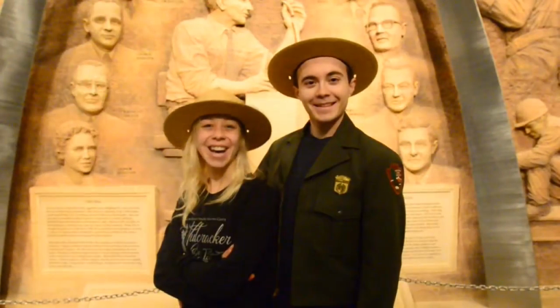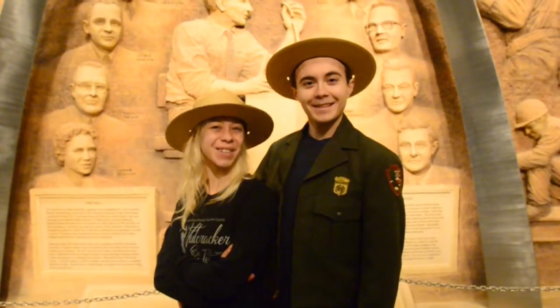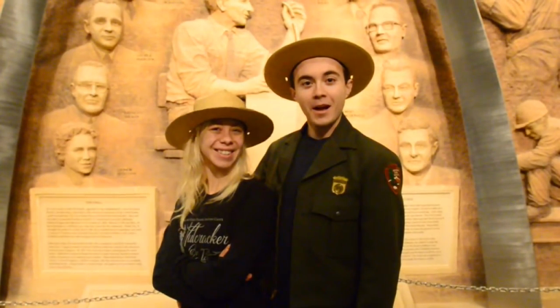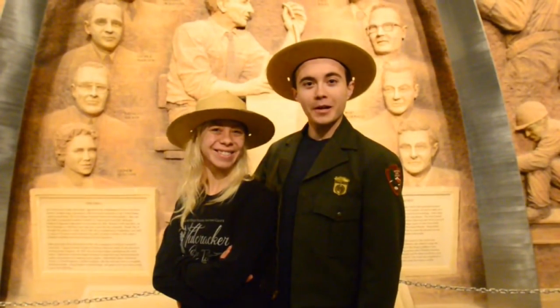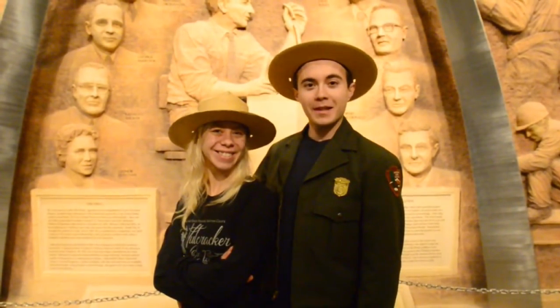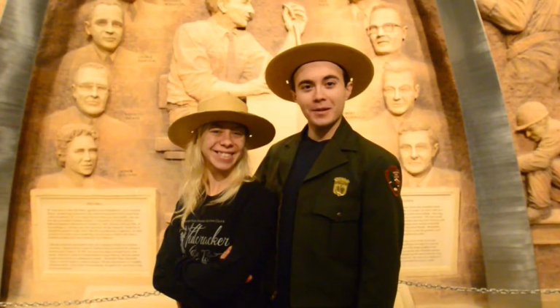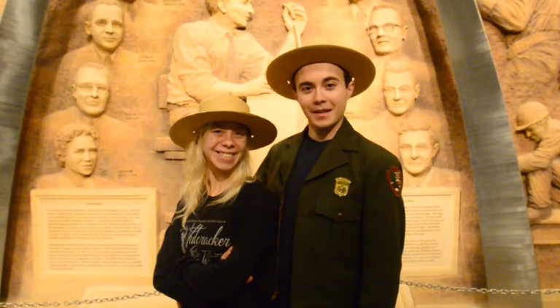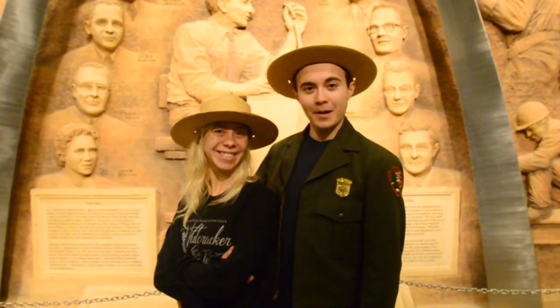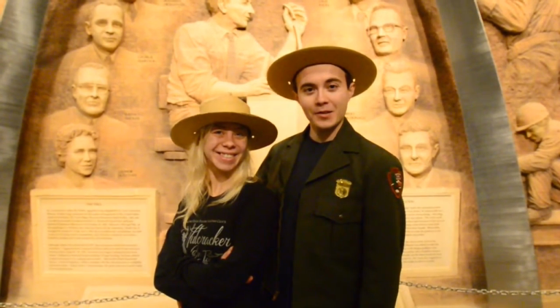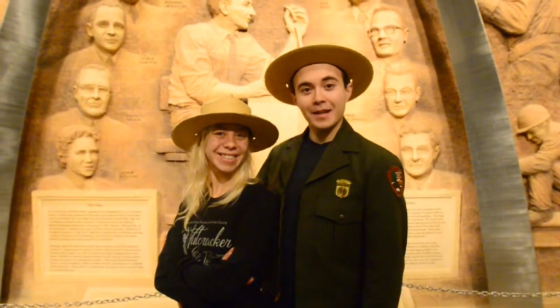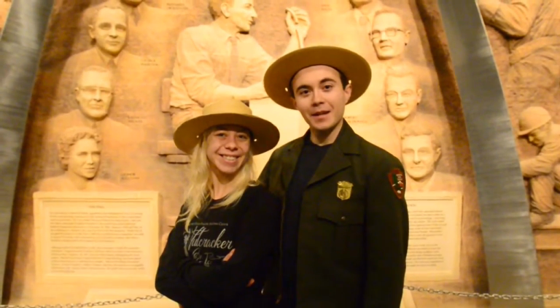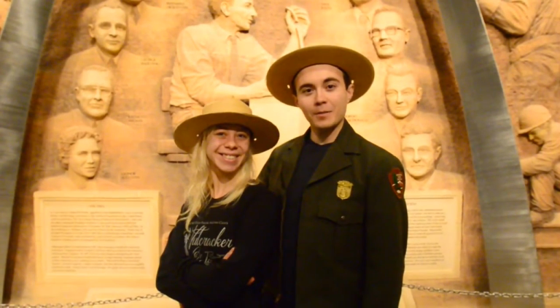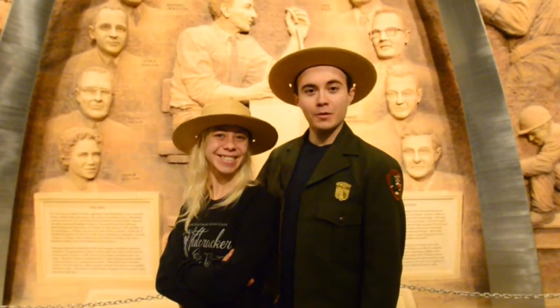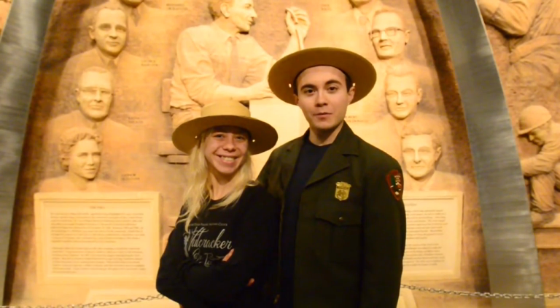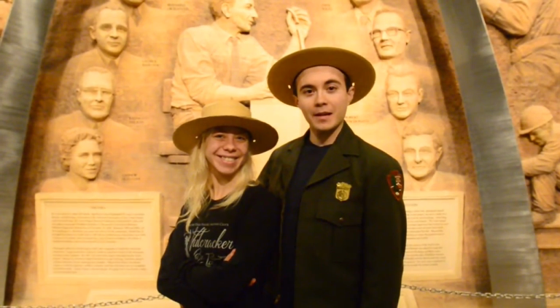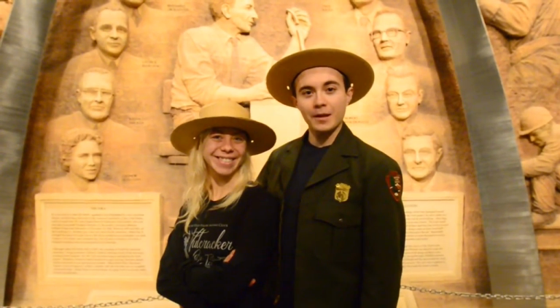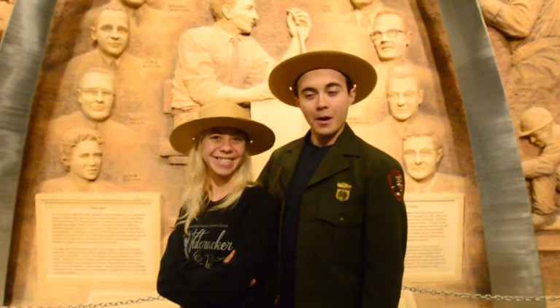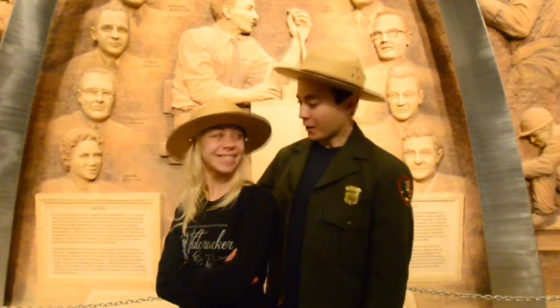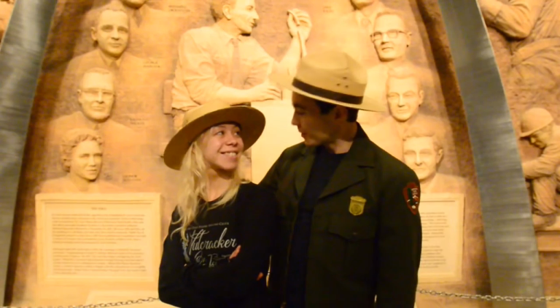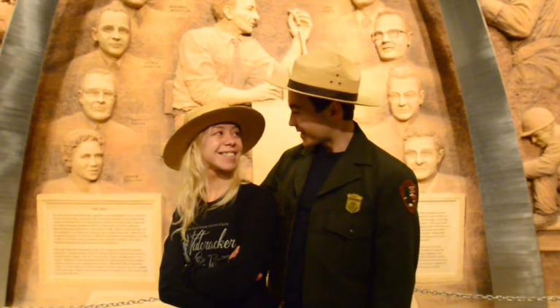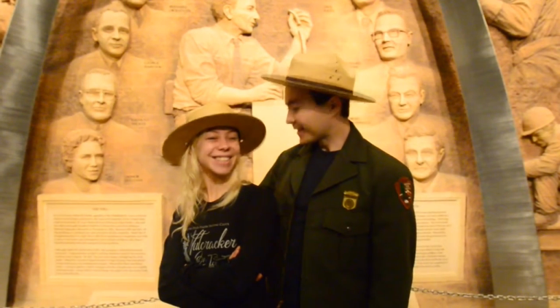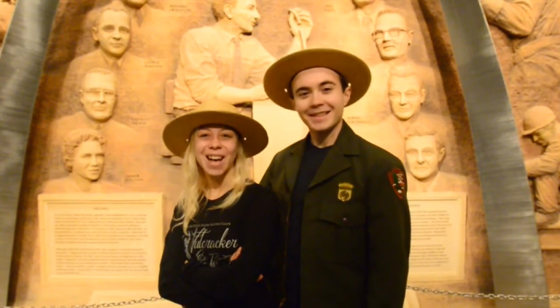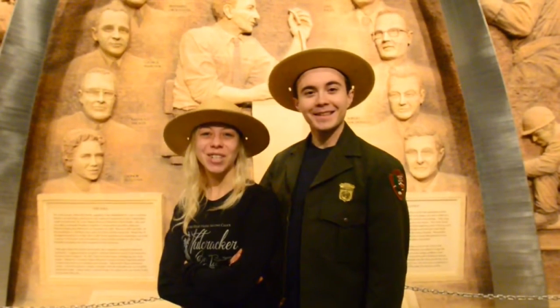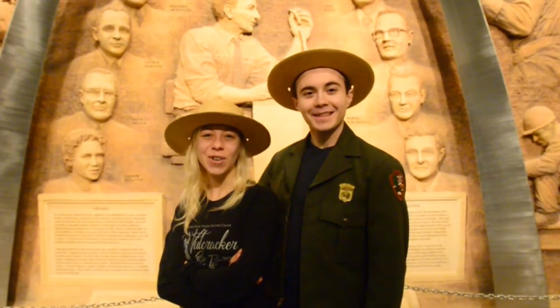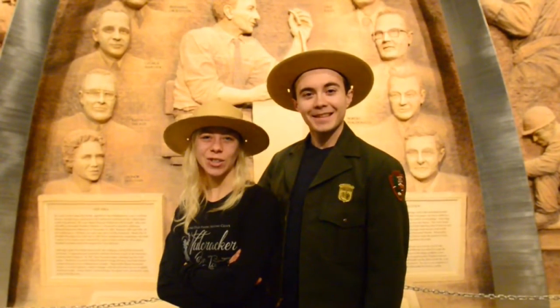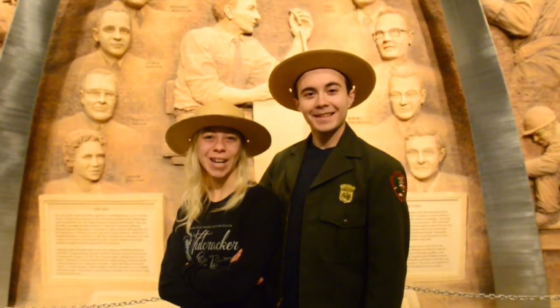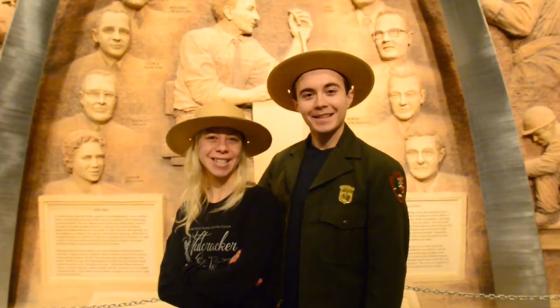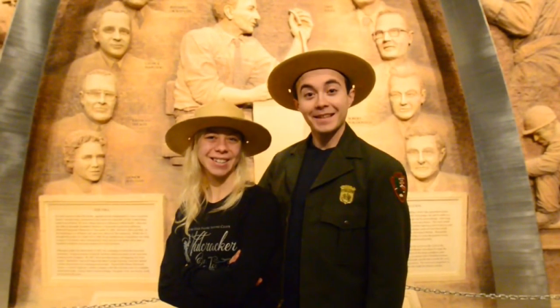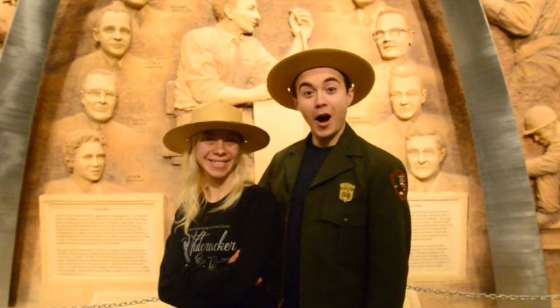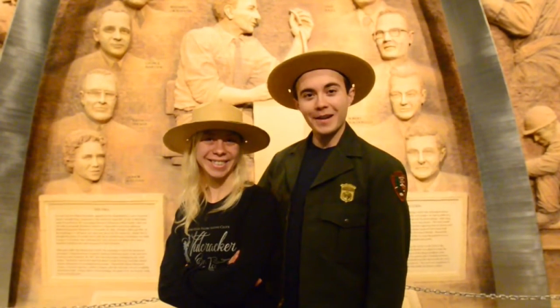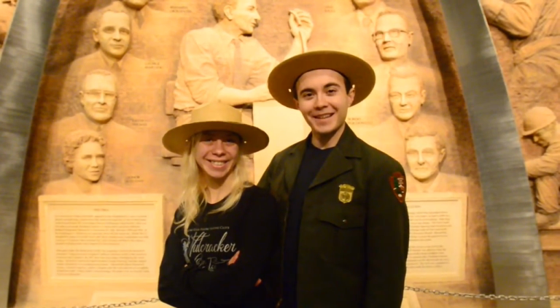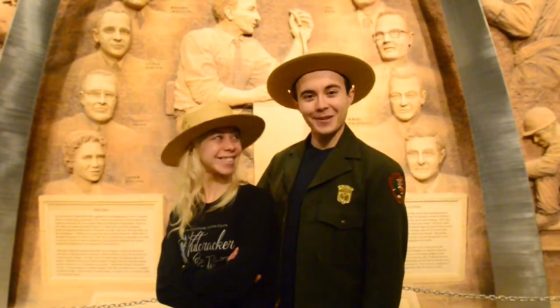Hi everyone. We're here in St. Louis at the Gateway Arch, and today we're going to be showing you a new skating video. They will show you how to do a canasta tango. All right, let's do it.